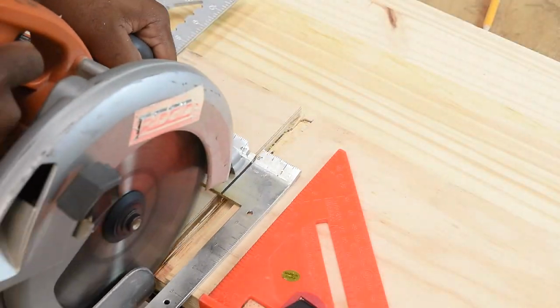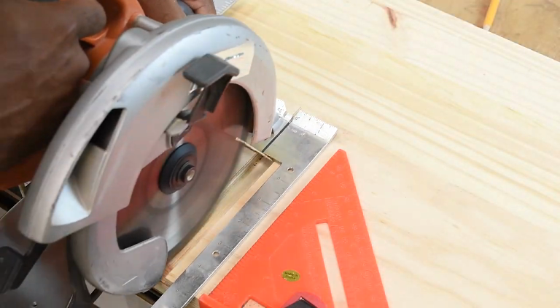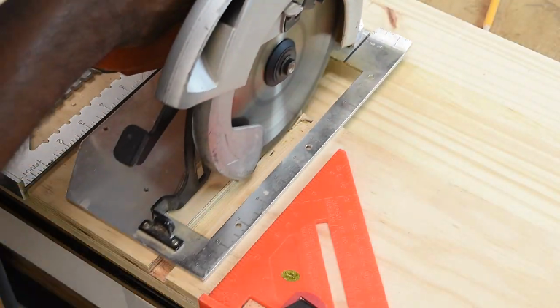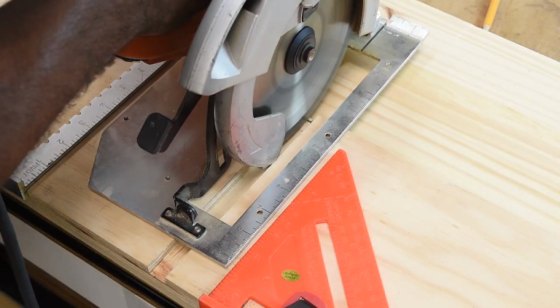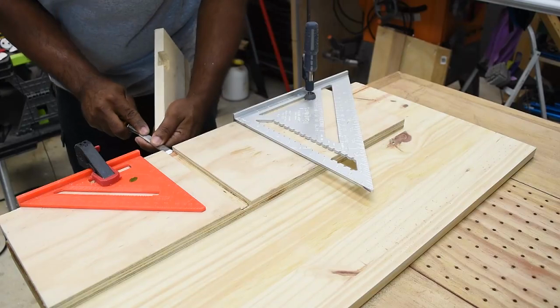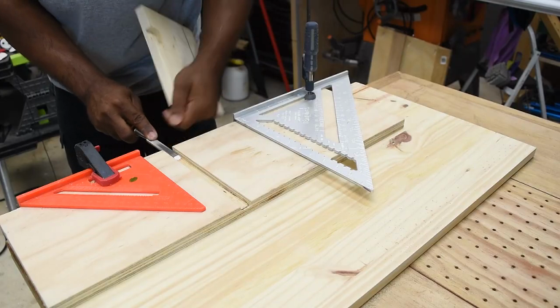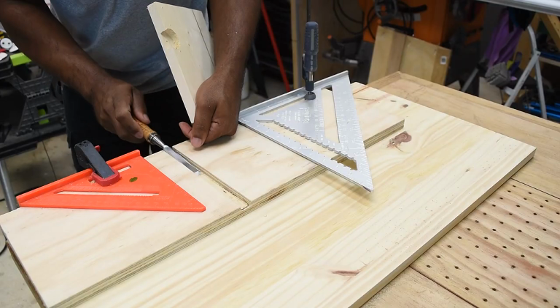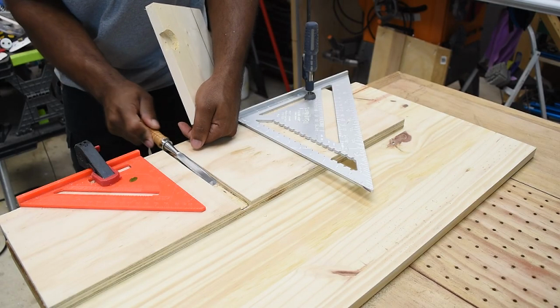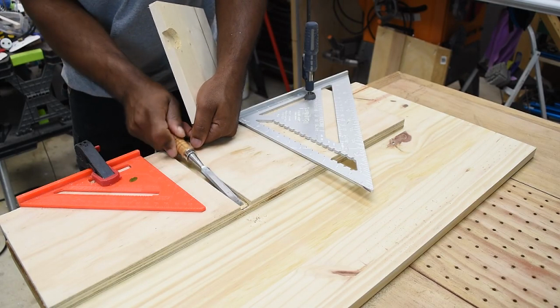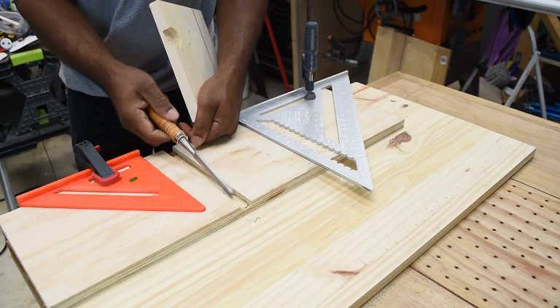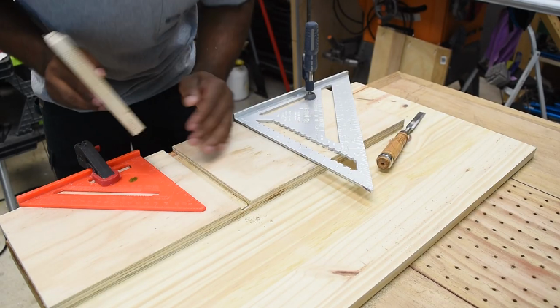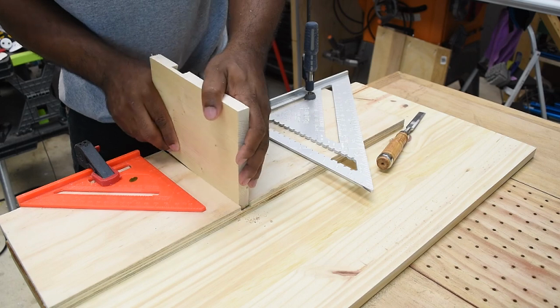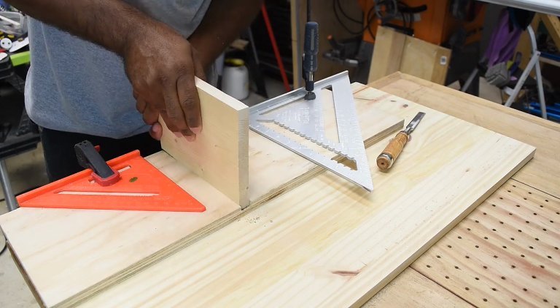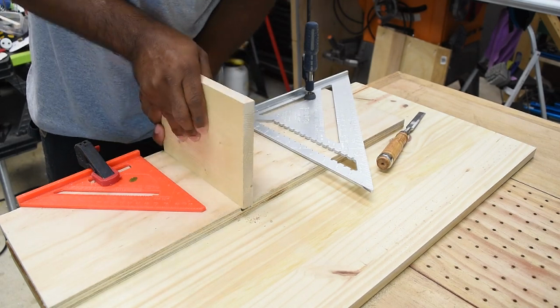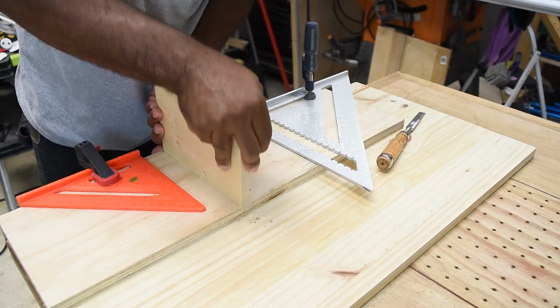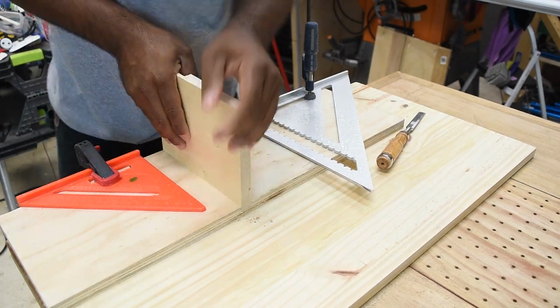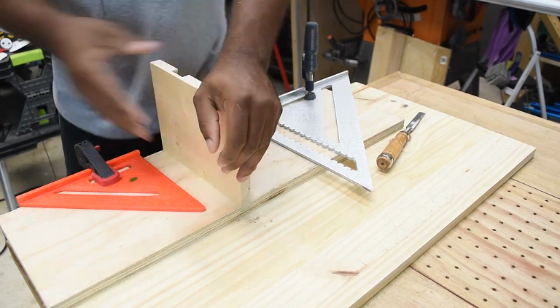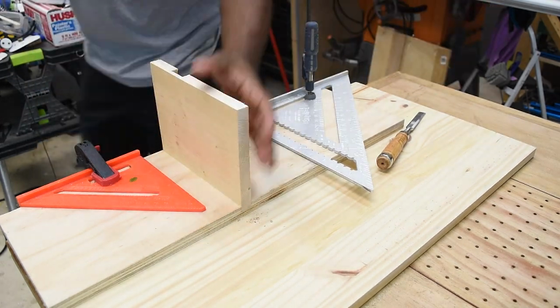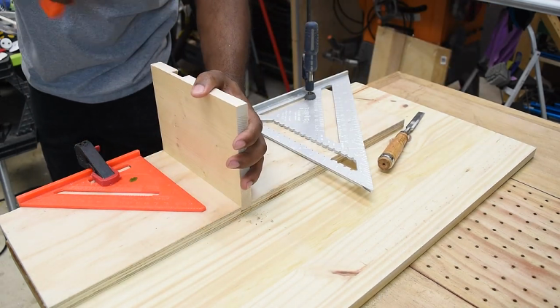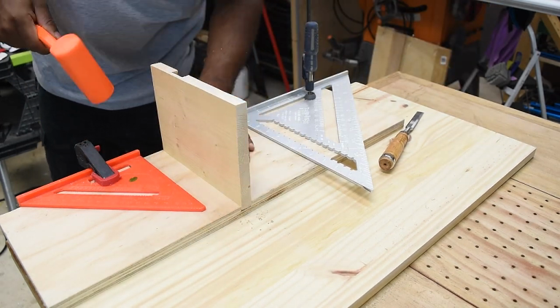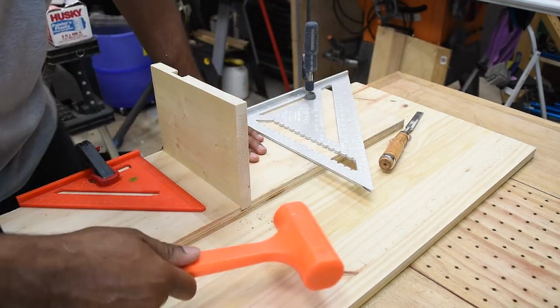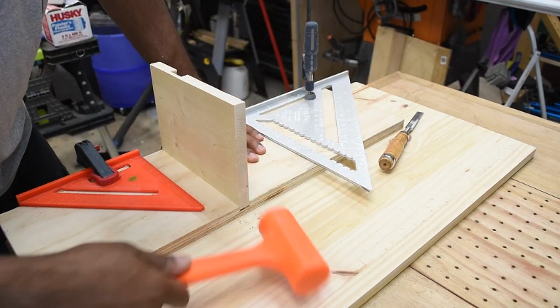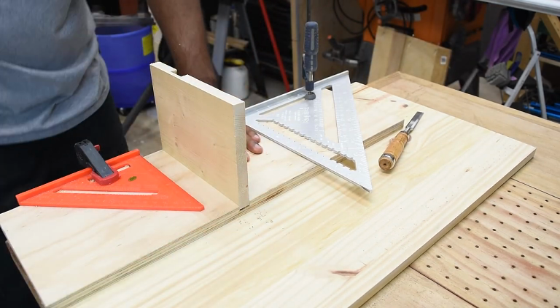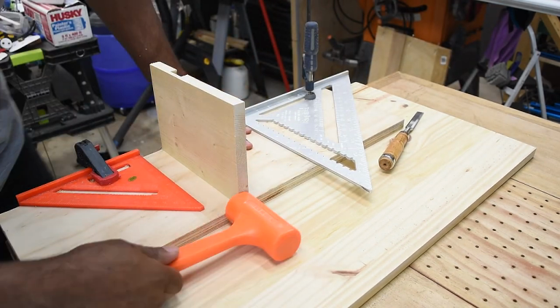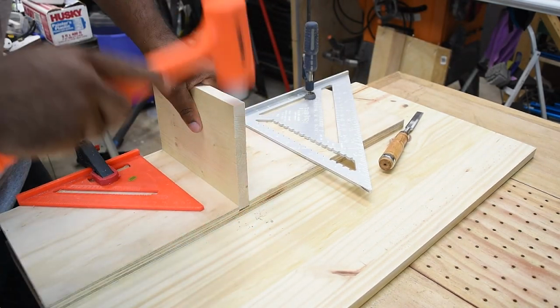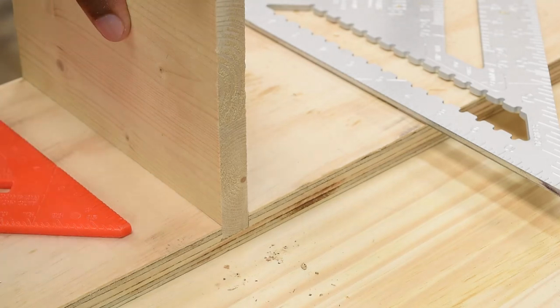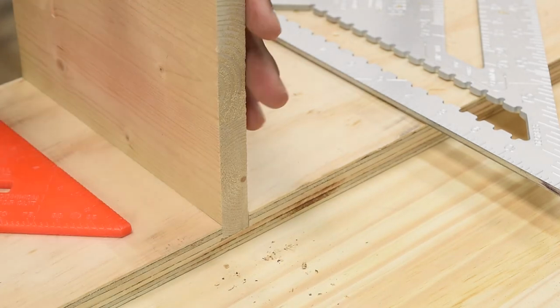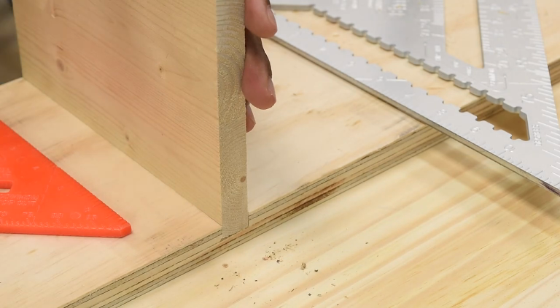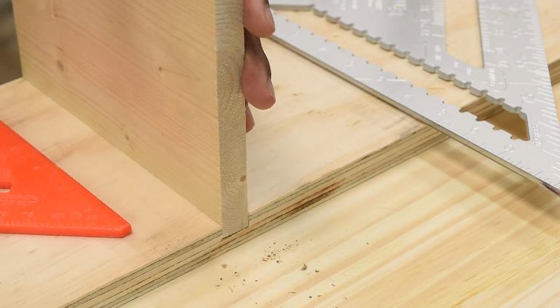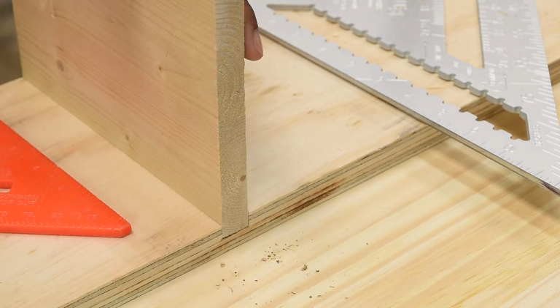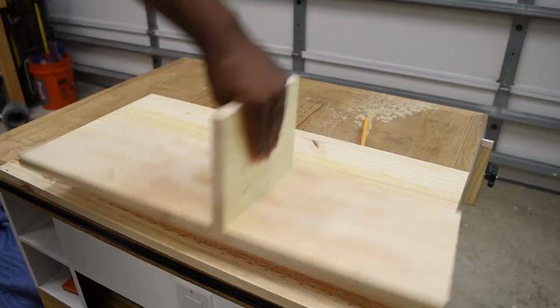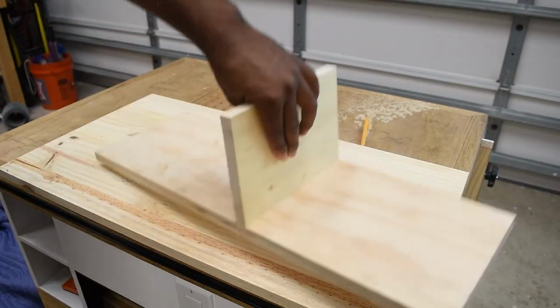Now take a chisel and remove any uneven area in the dado slot. Then sit your piece in the slot and hammer it into place — and we're done. That was 58 seconds, by the way. Dados are great for making wood joints and also shelves.